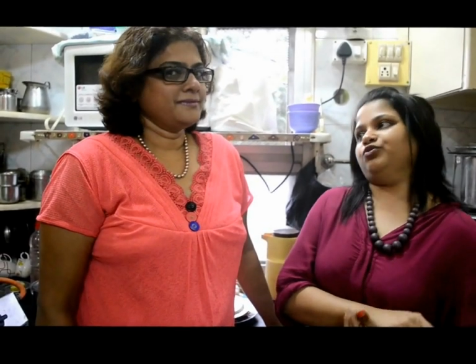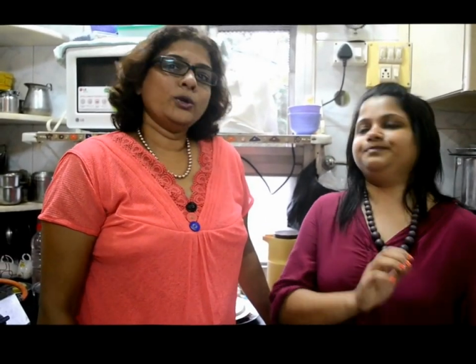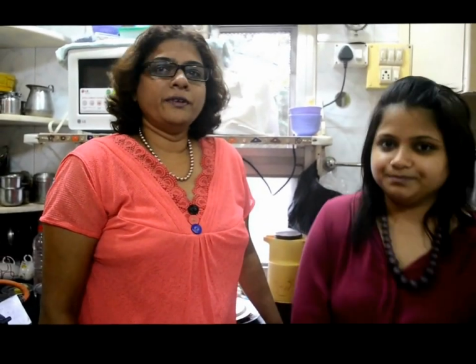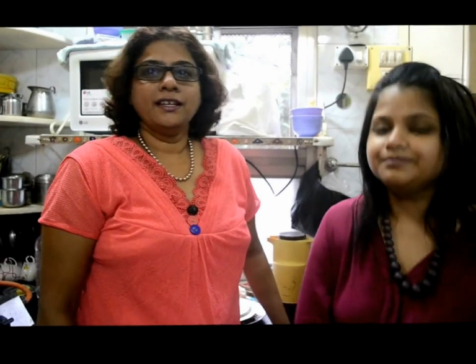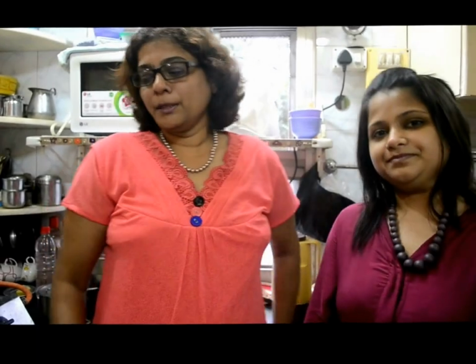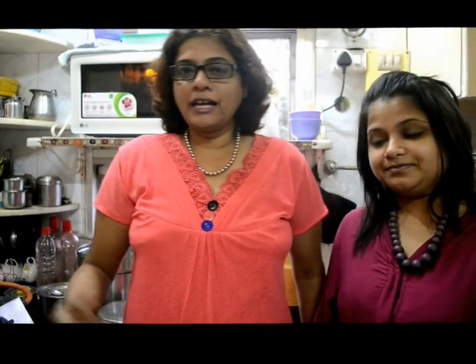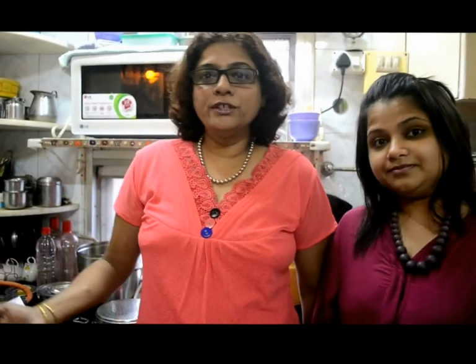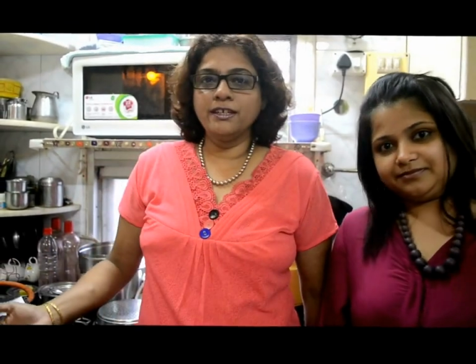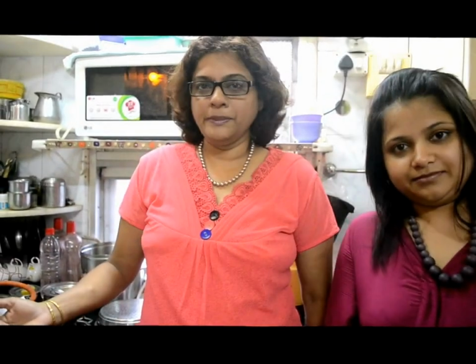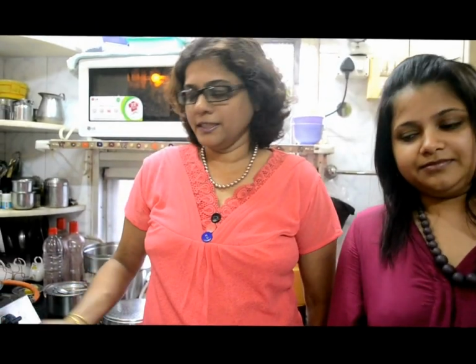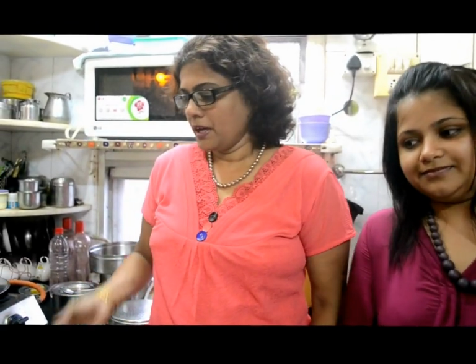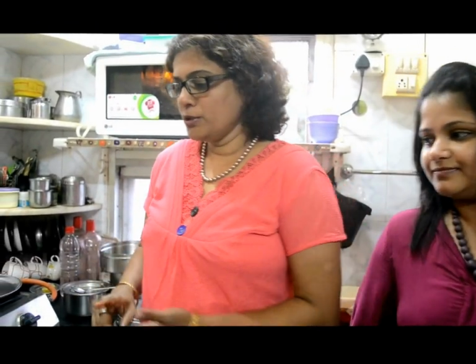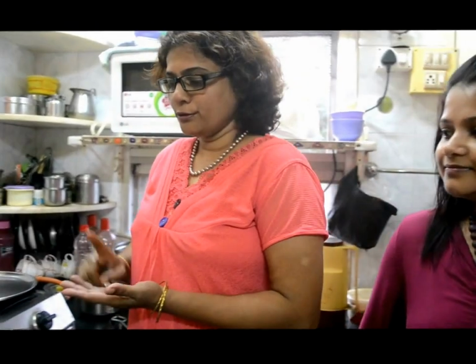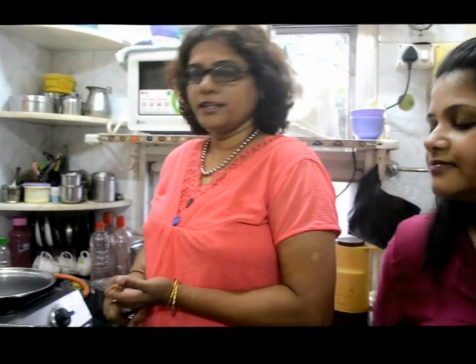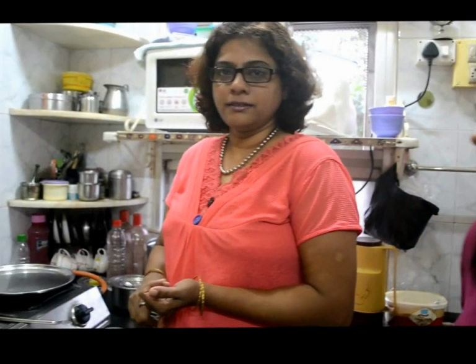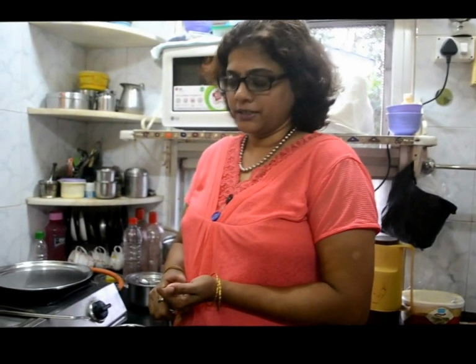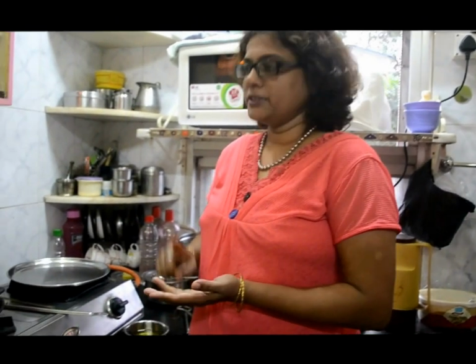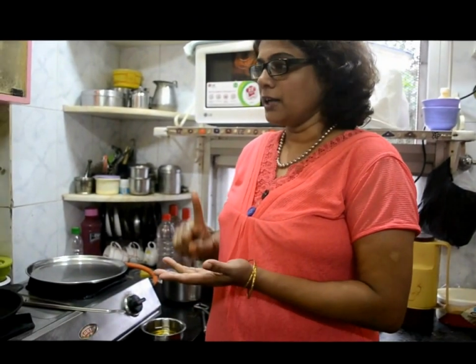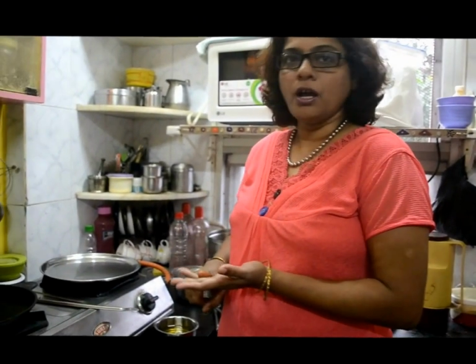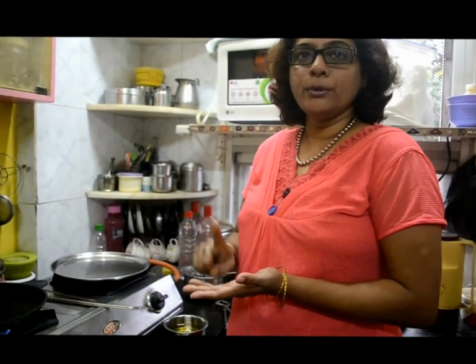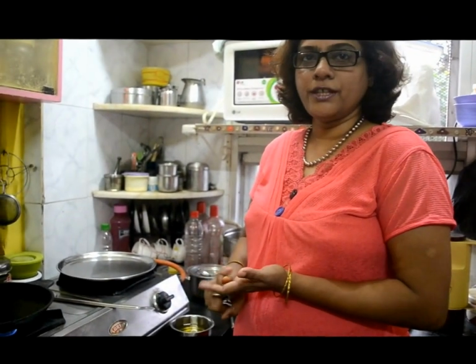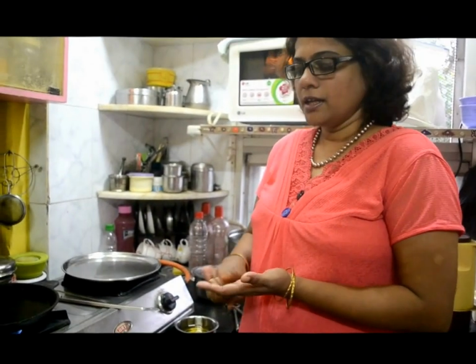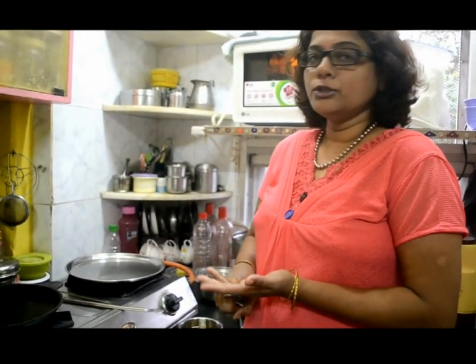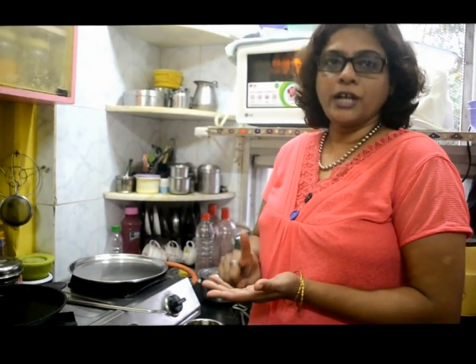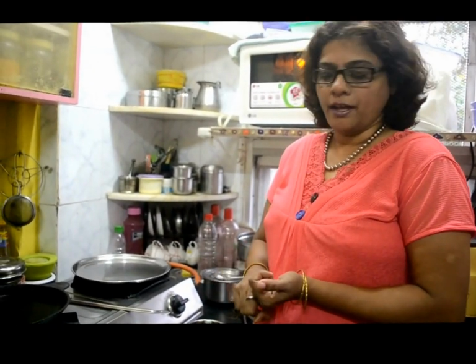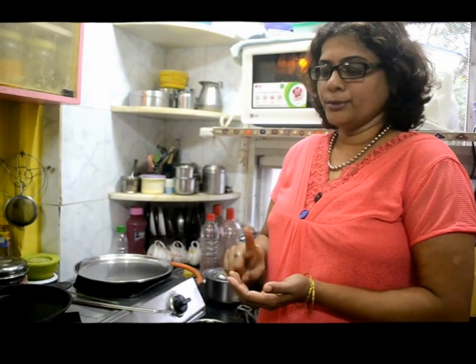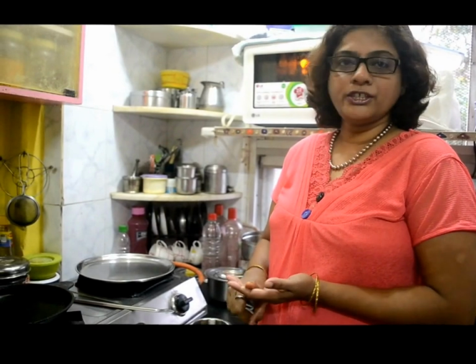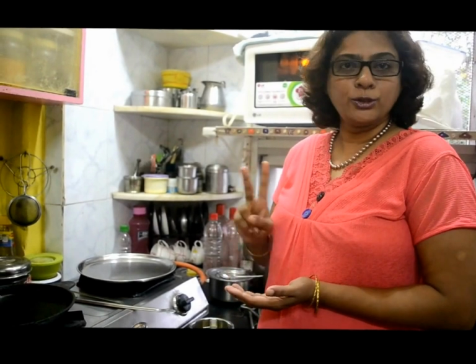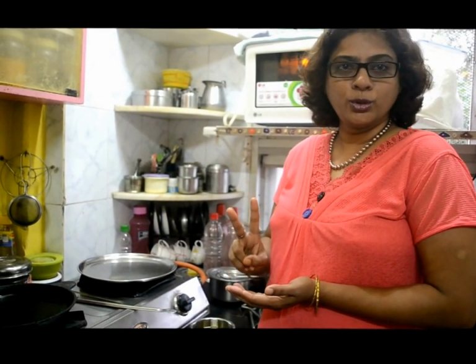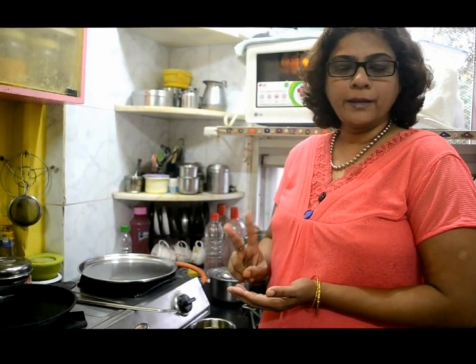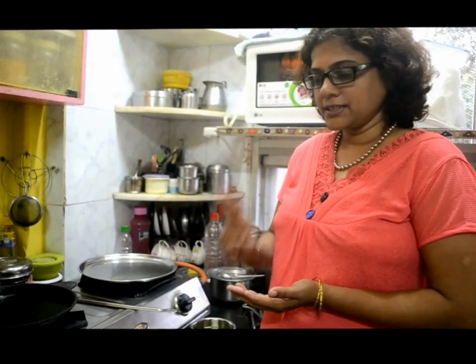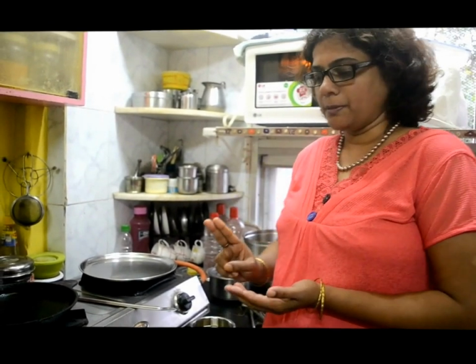Hello everyone. Now I am going to give you two recipes. They are called Tandu and Urdhachida. Tandu is 4 and Urdhachida — these are the two main ingredients for this recipe.